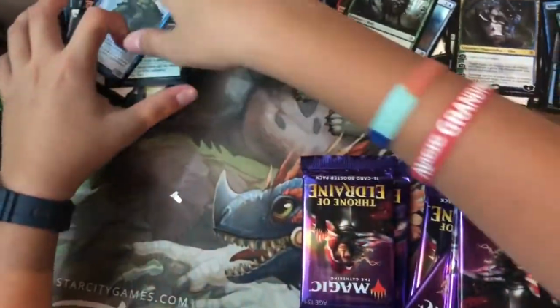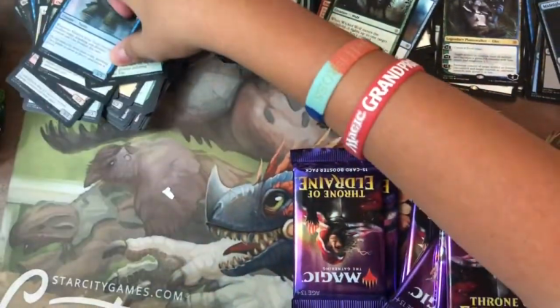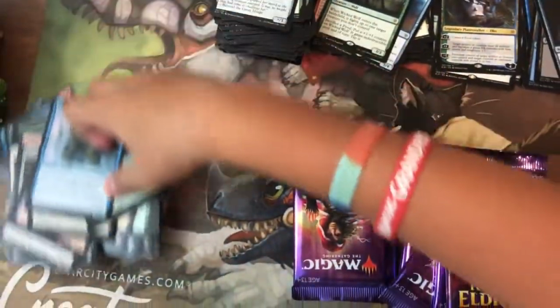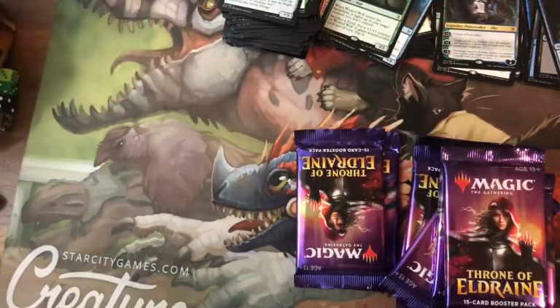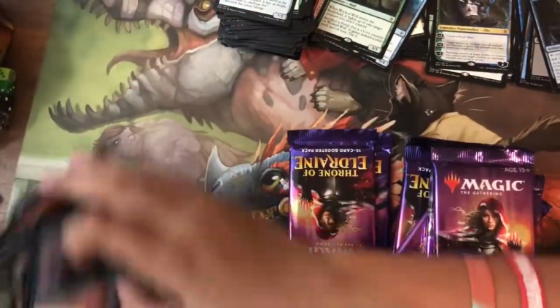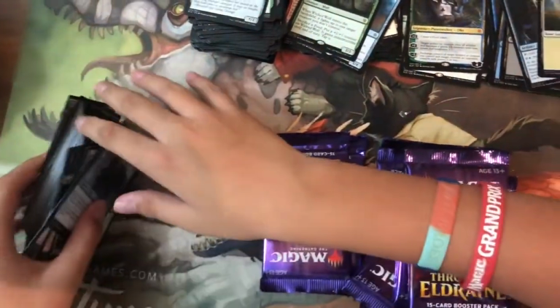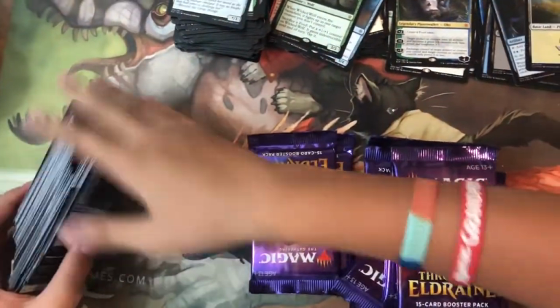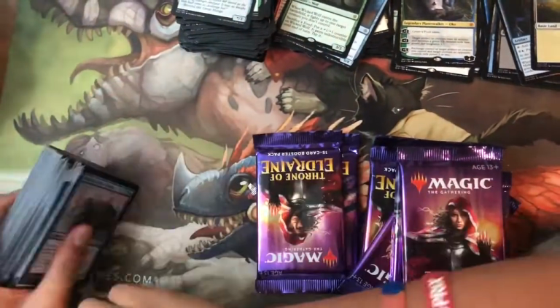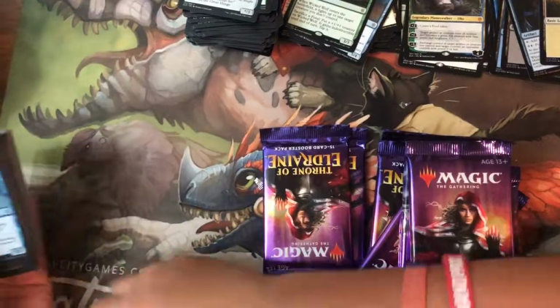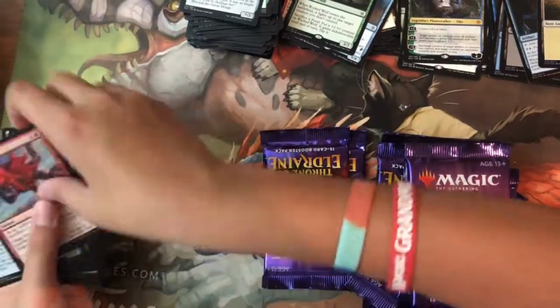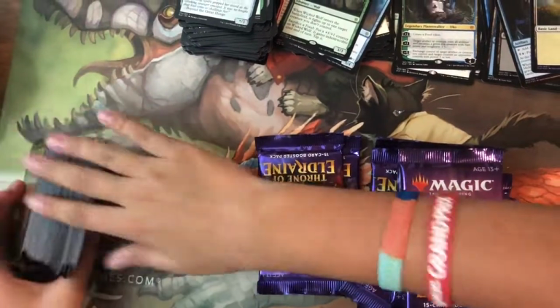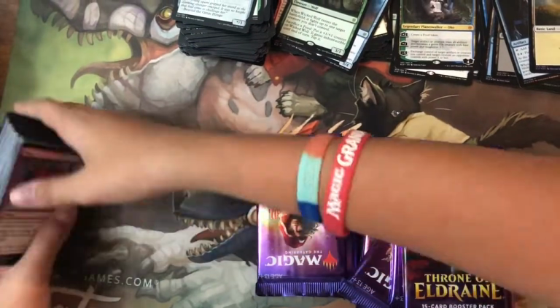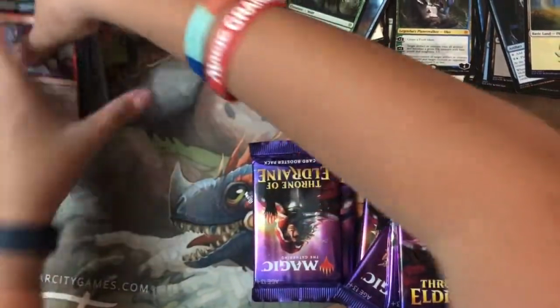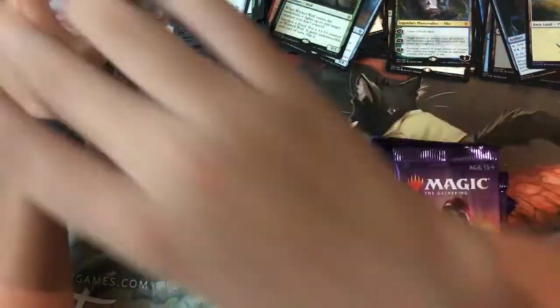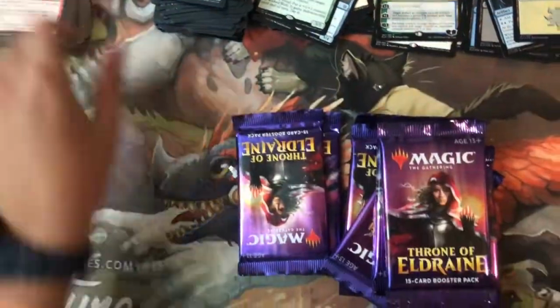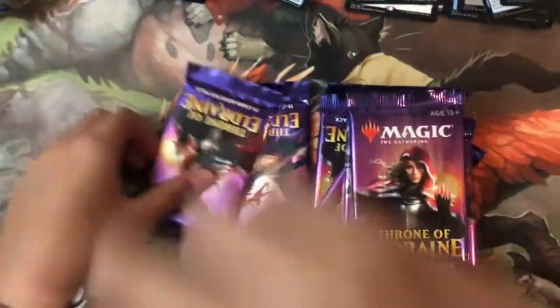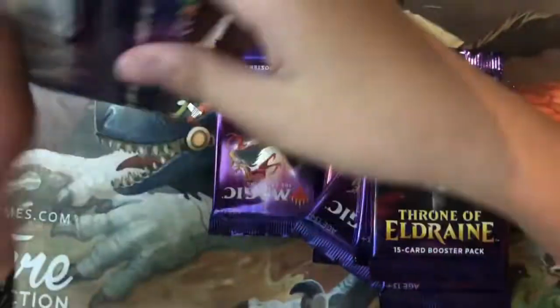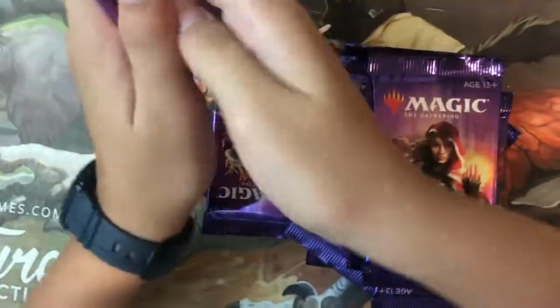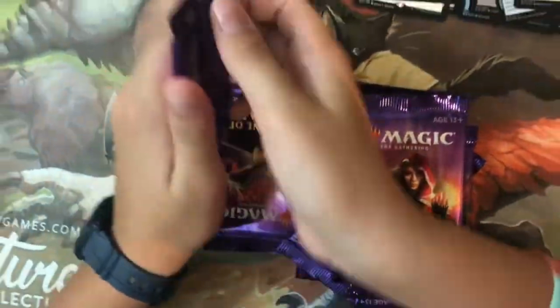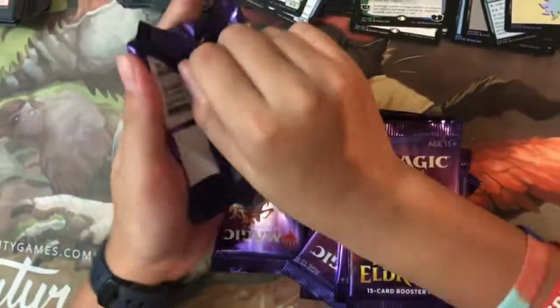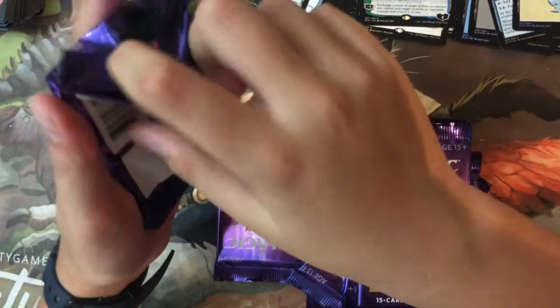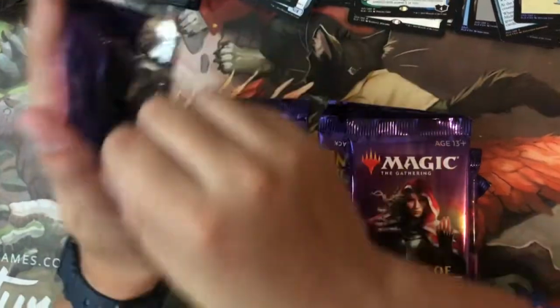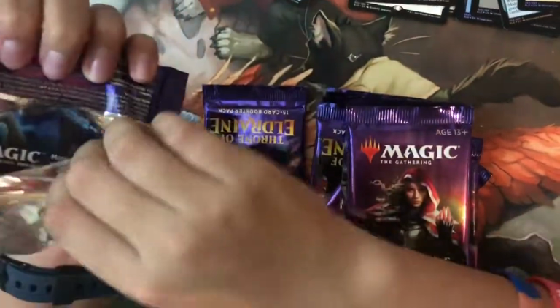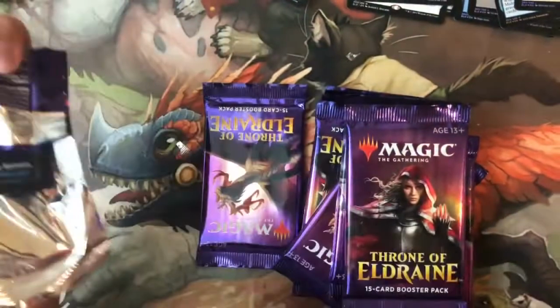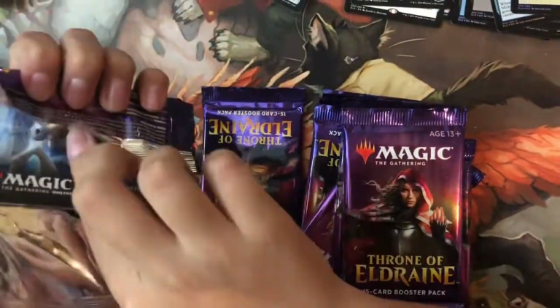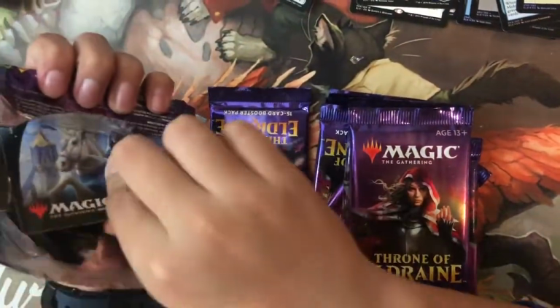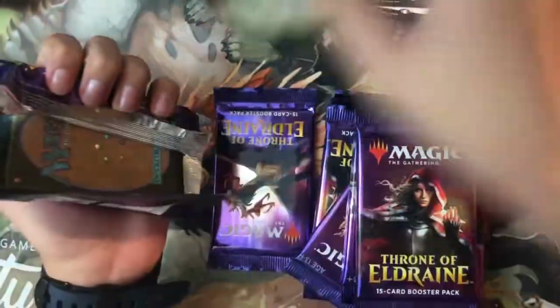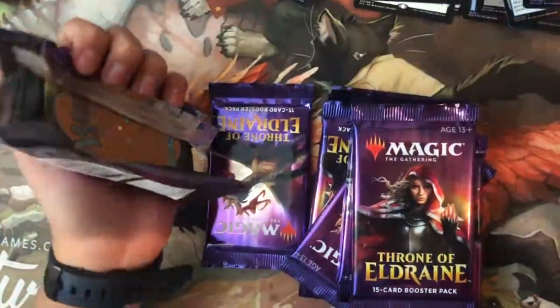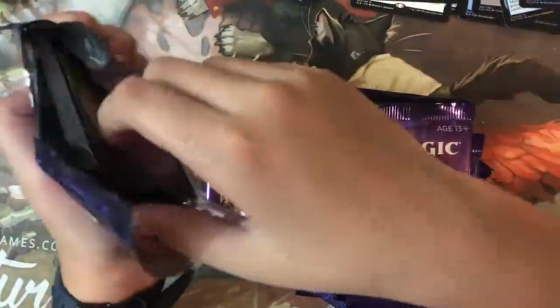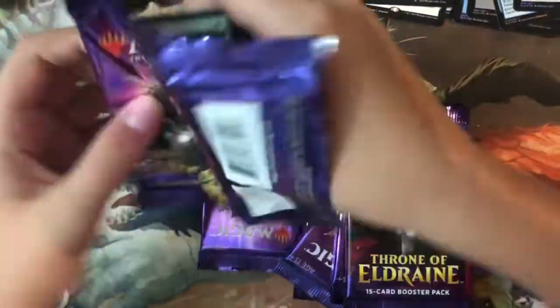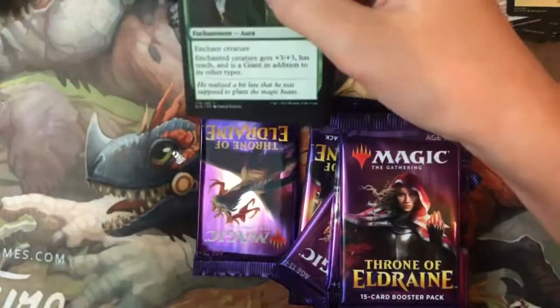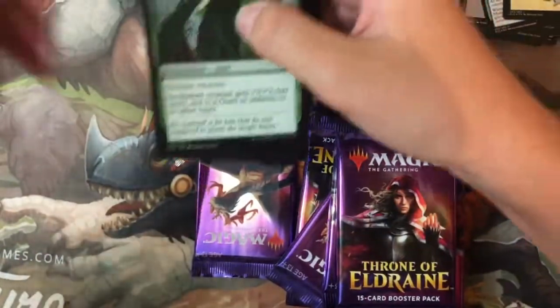Foil lands — what is happening? The uncommons pile is still bigger than the commons pile was — it was overflowing.